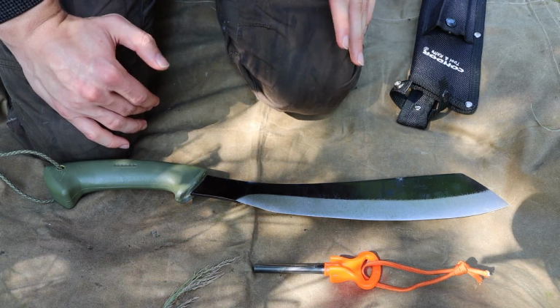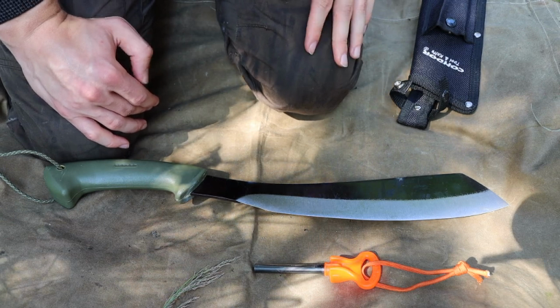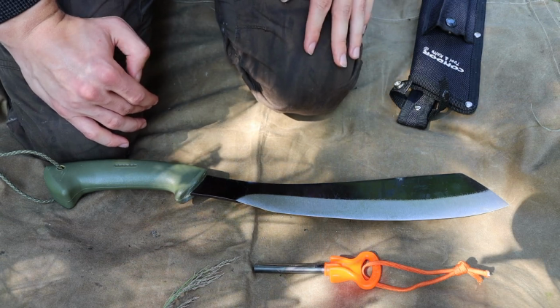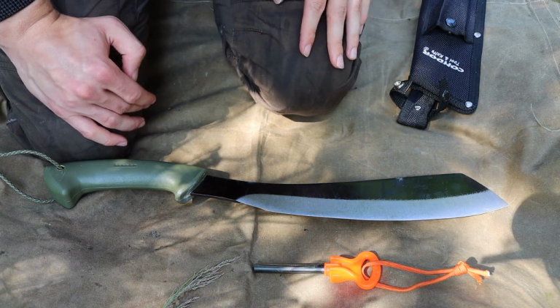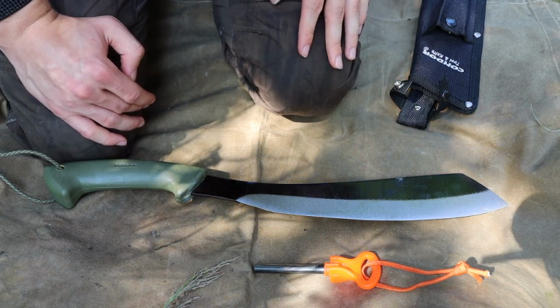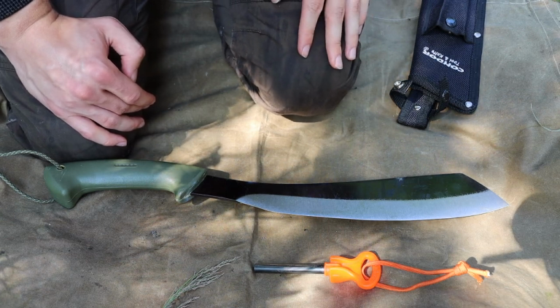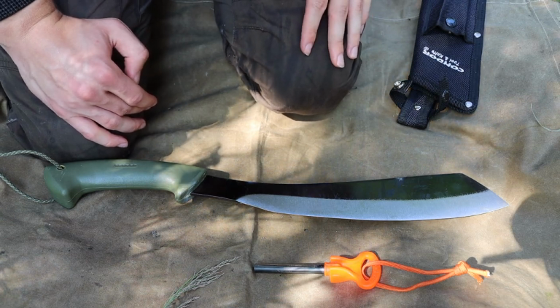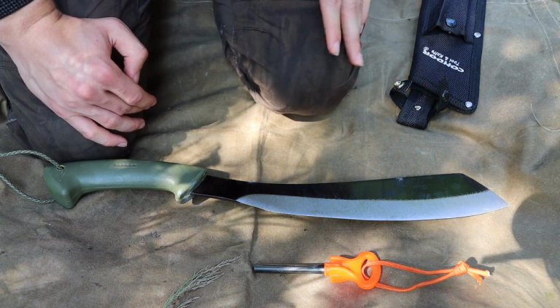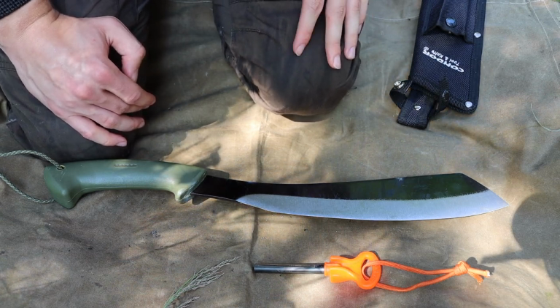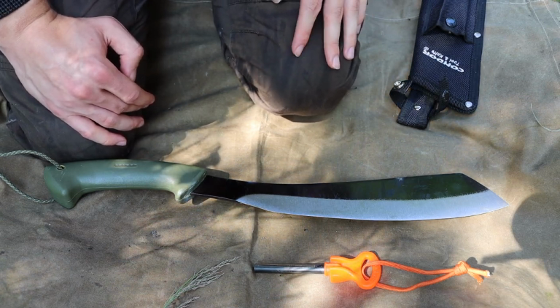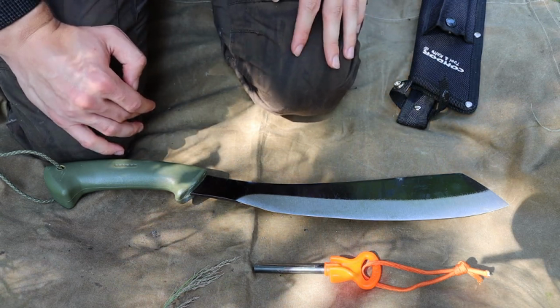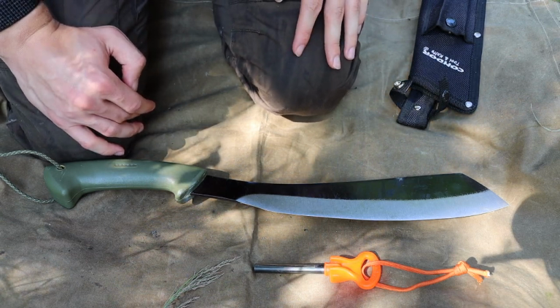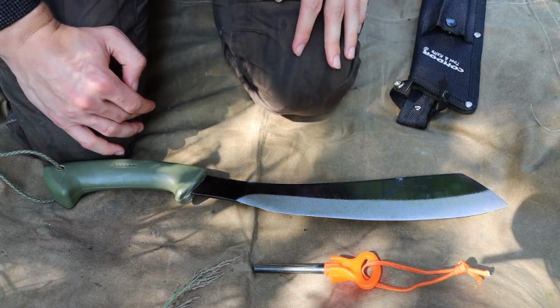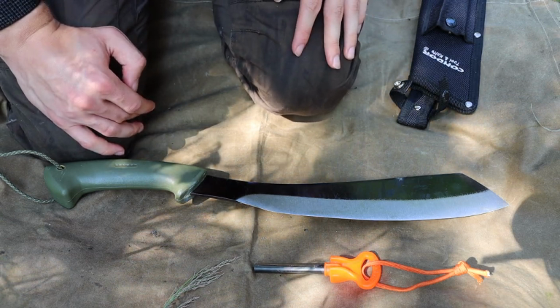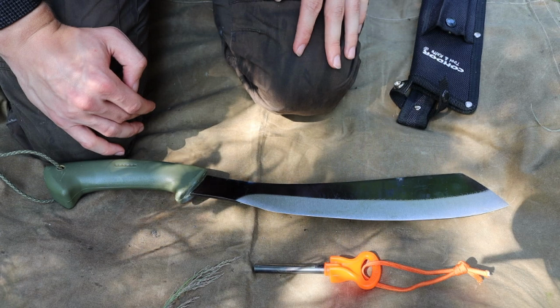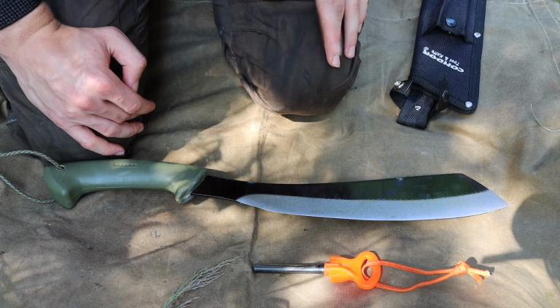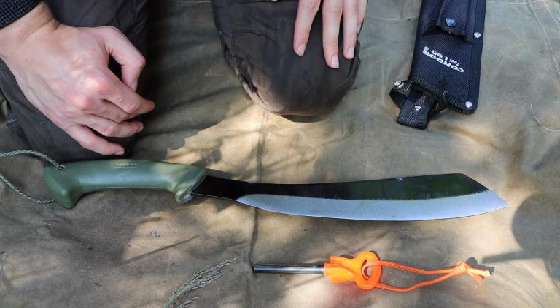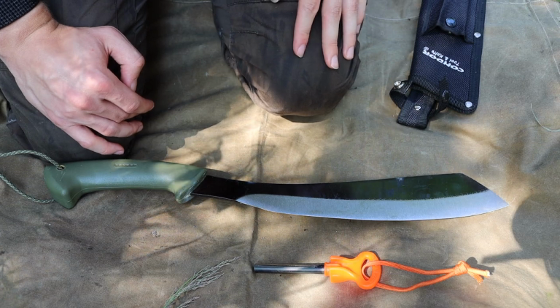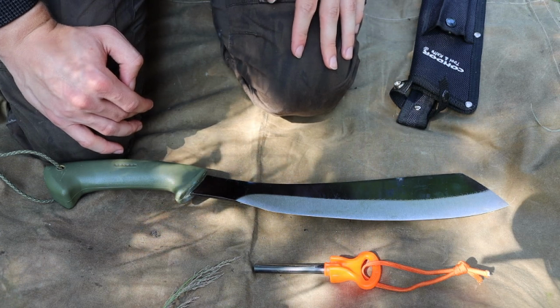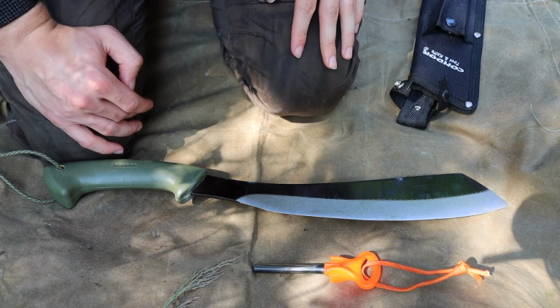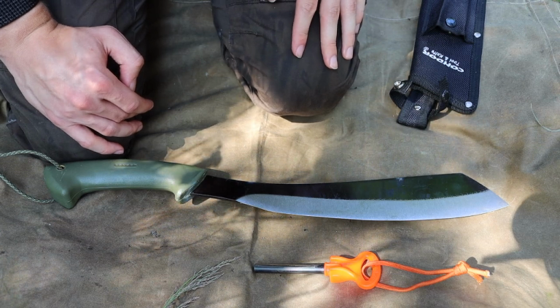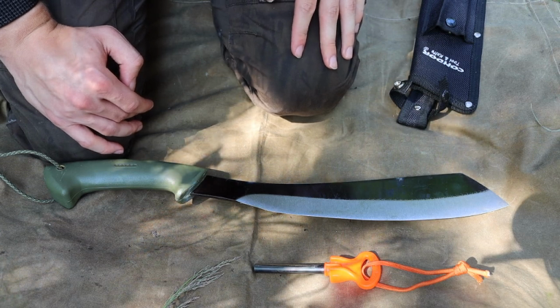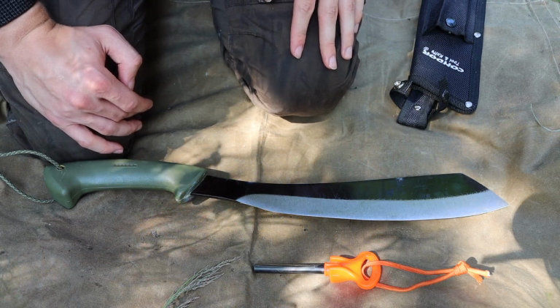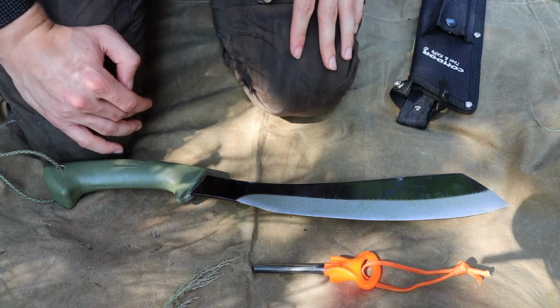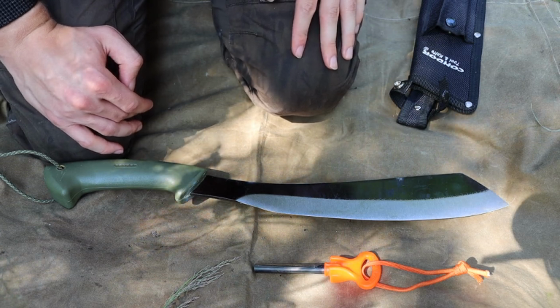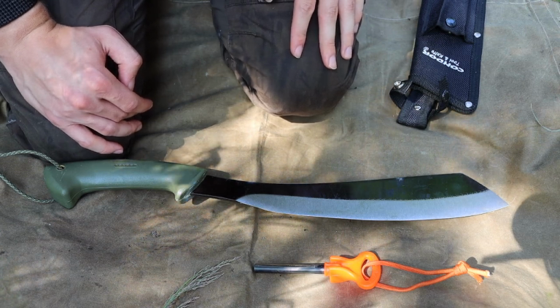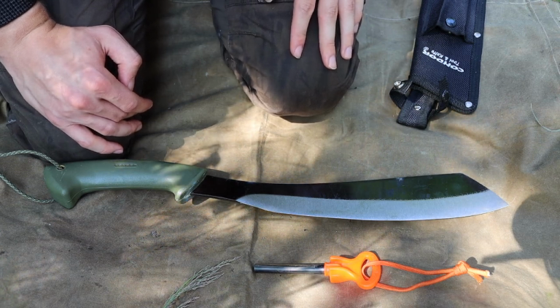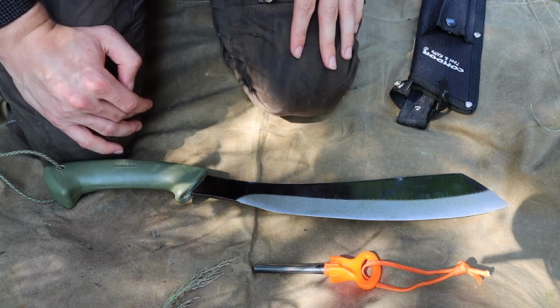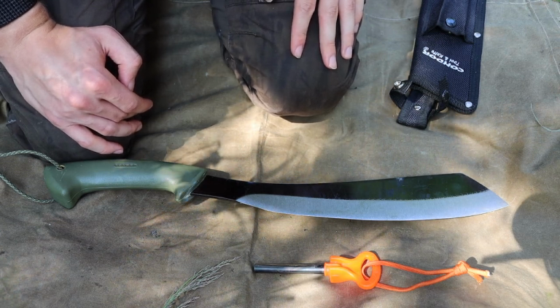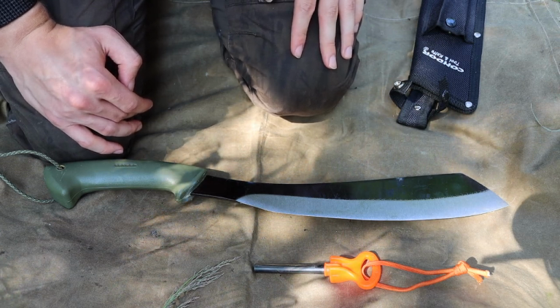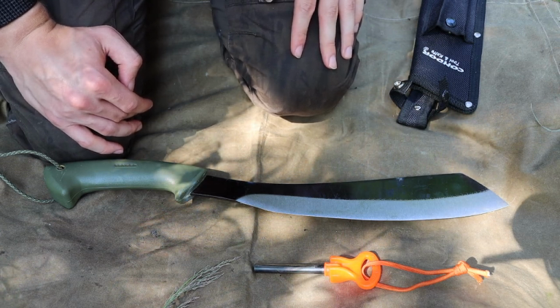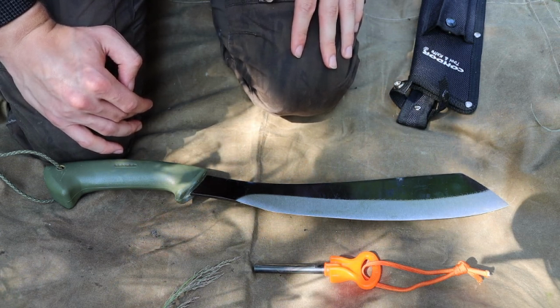So anyway guys, that is my ultimate survival machete setup. Hopefully you guys liked this video, and as always, God bless and I'm out.